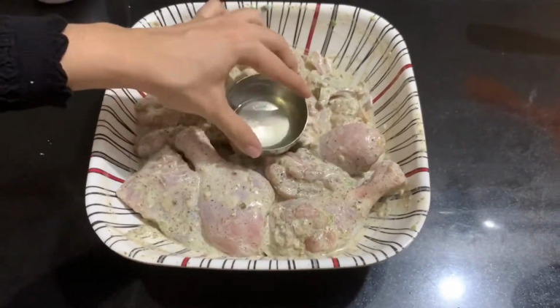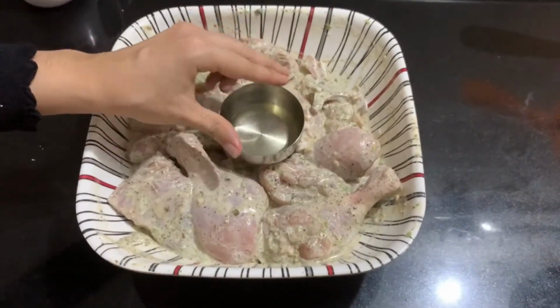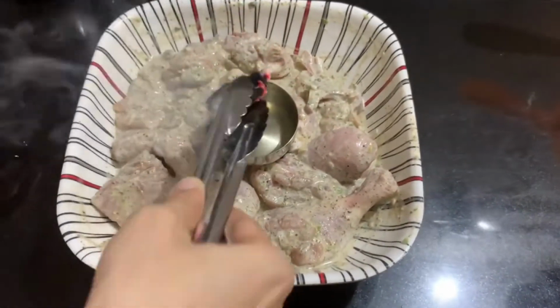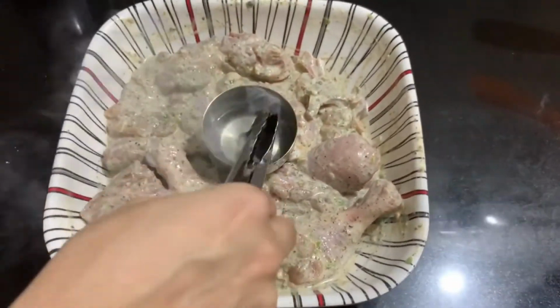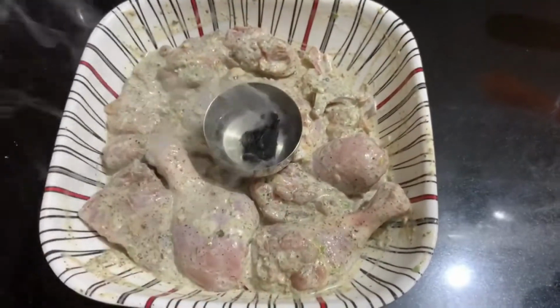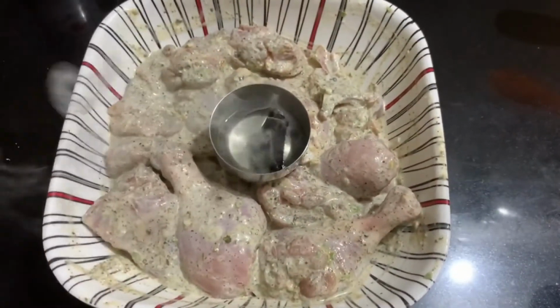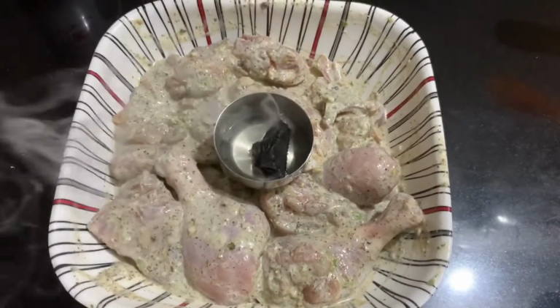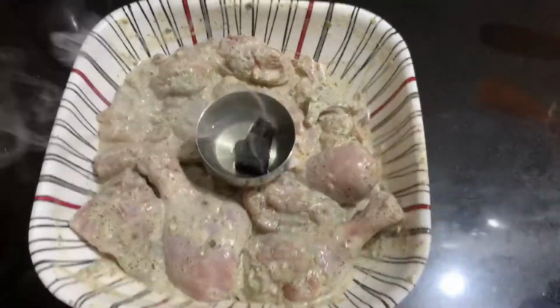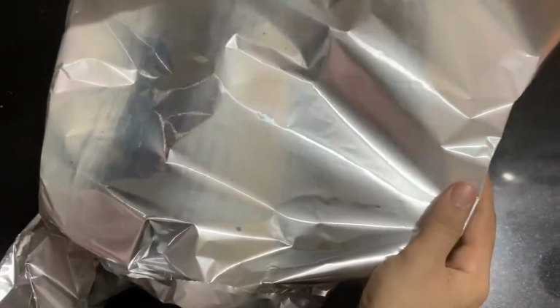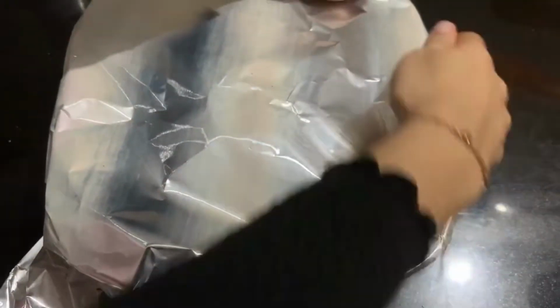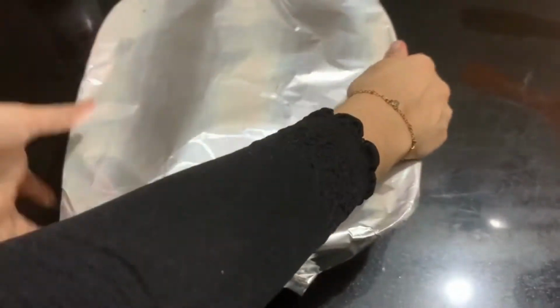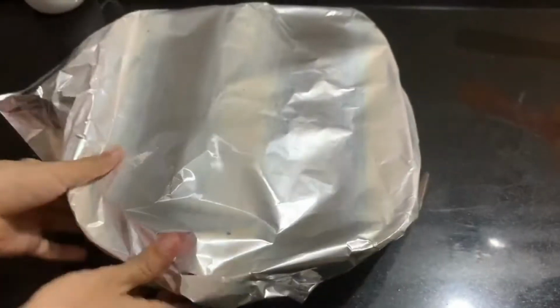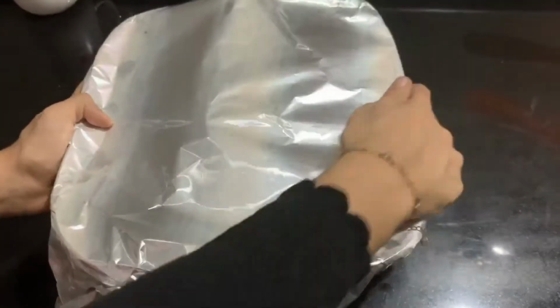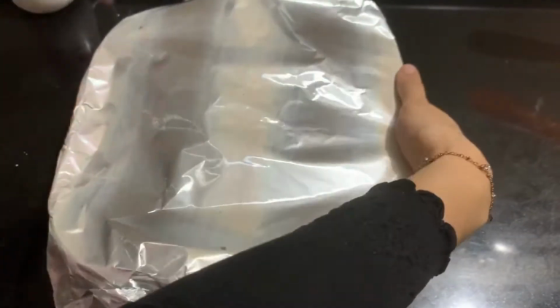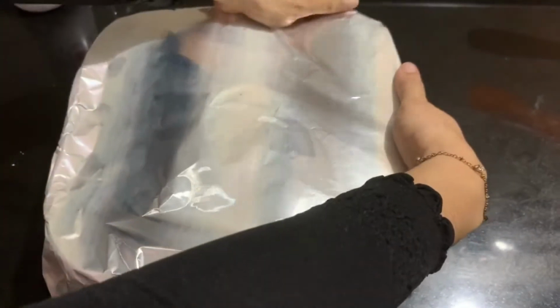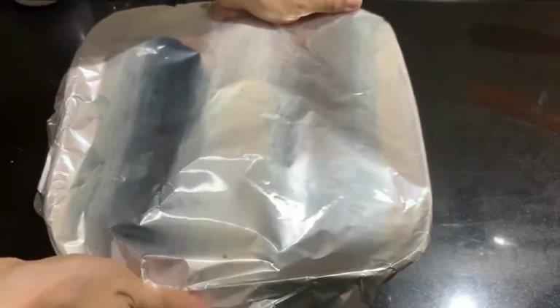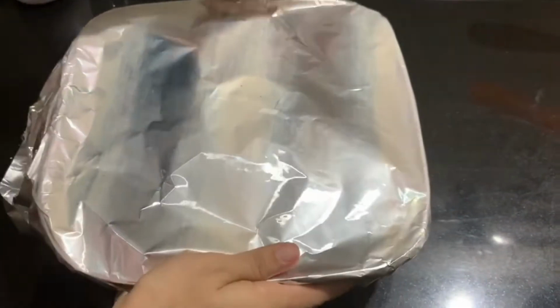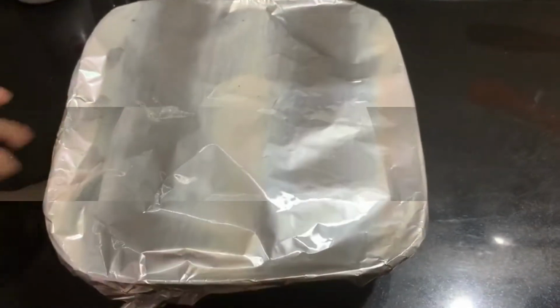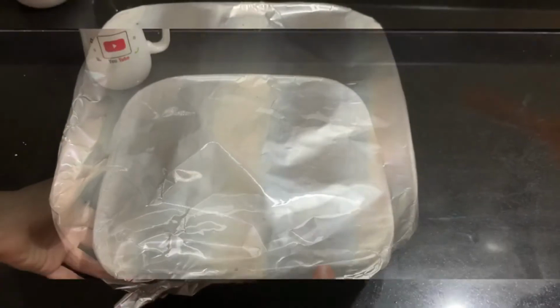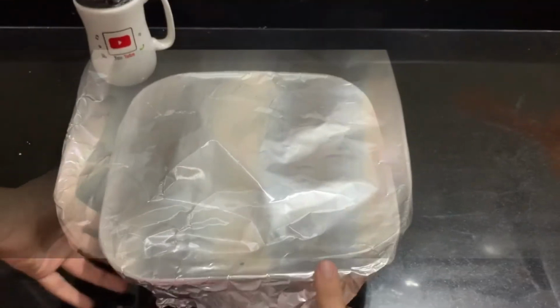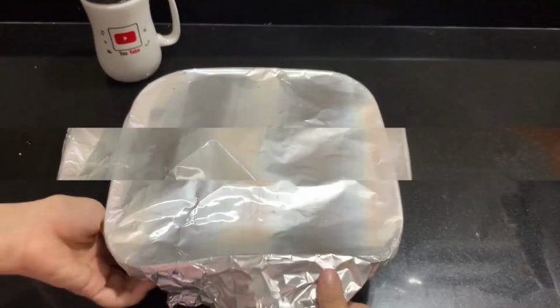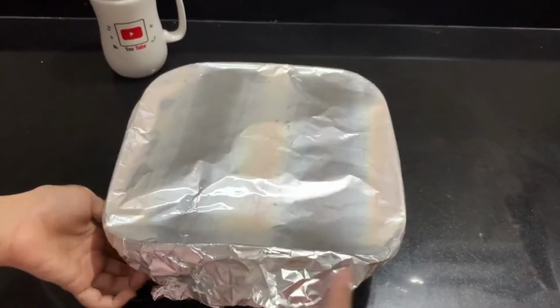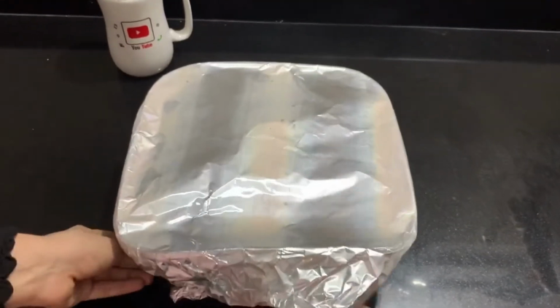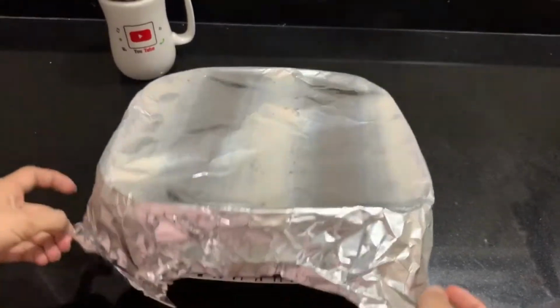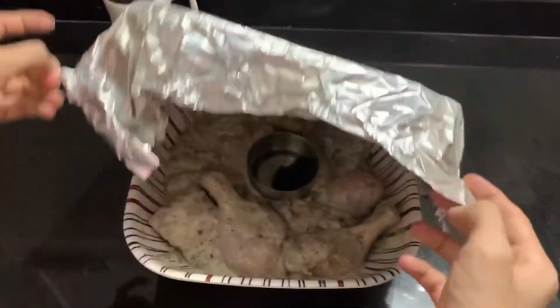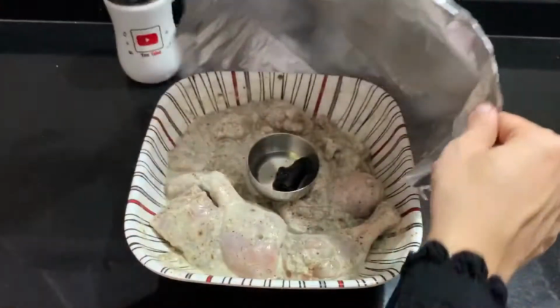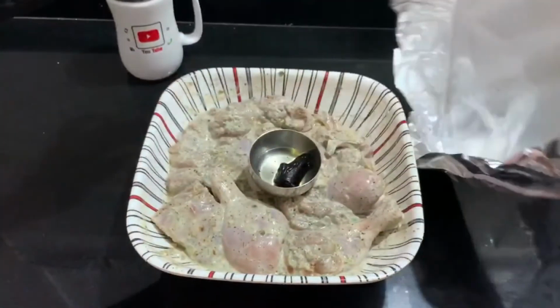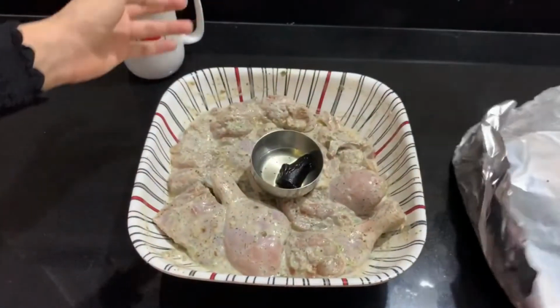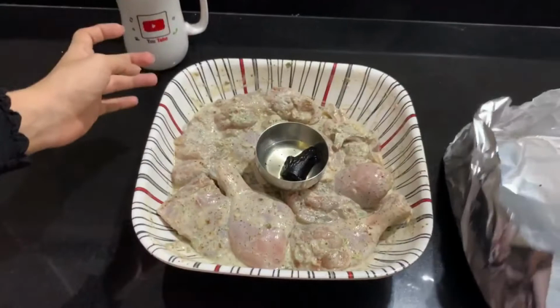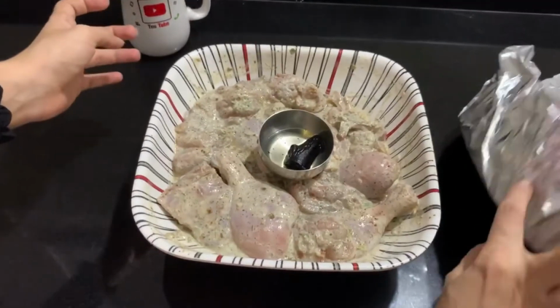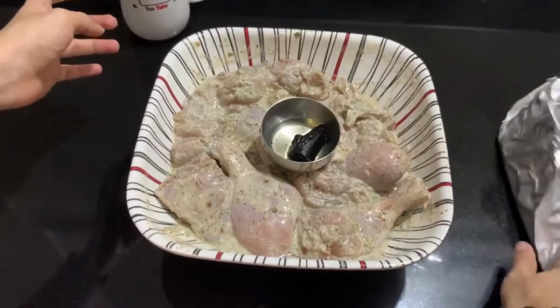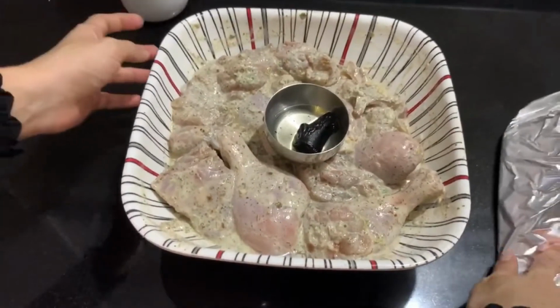I have a little bit of charcoal. I will put it in and cover it tightly. I will put it in a bowl — it gives a nice smell of charcoal.